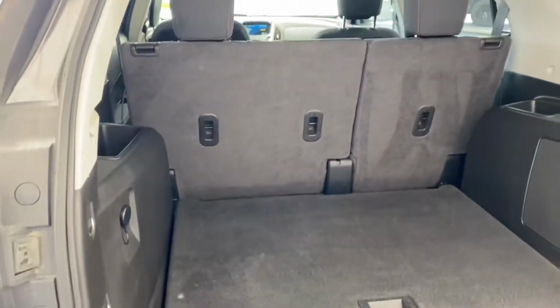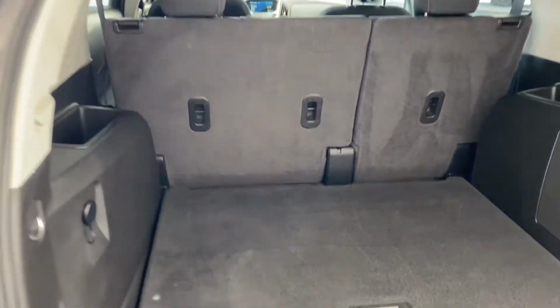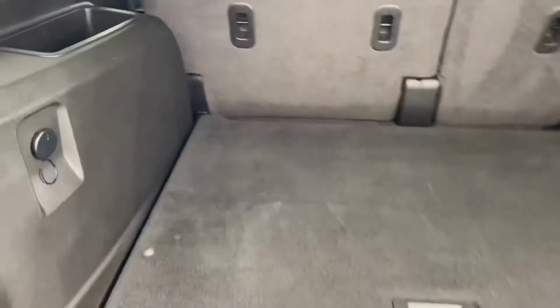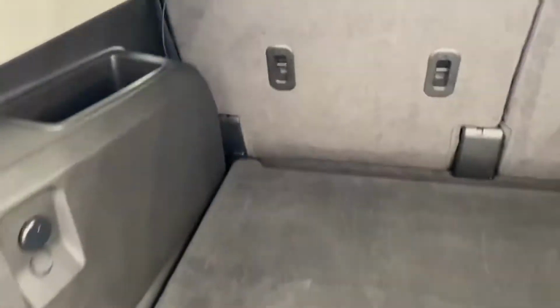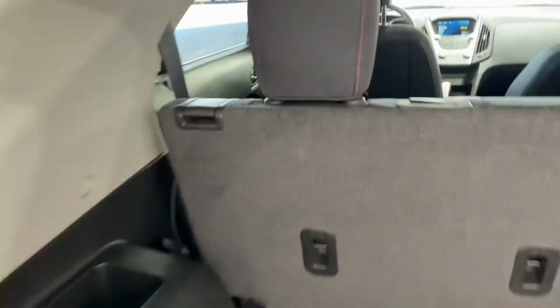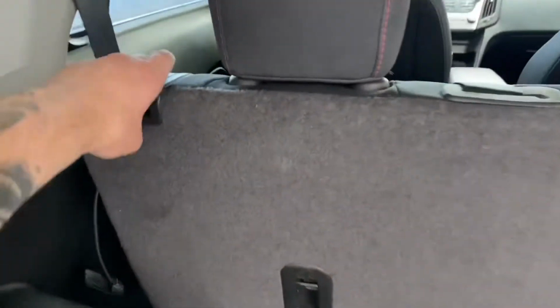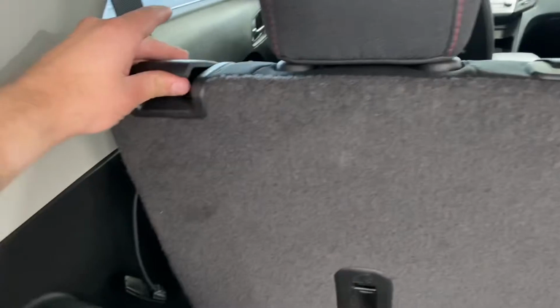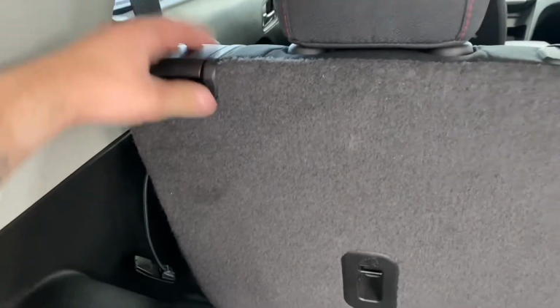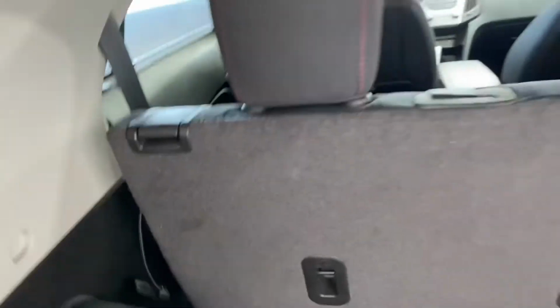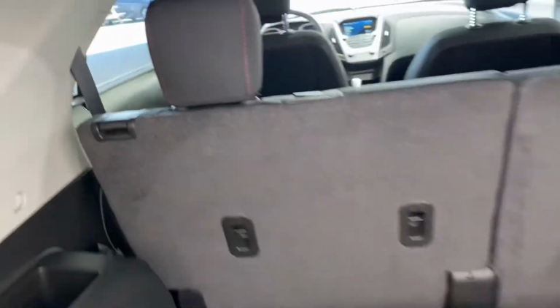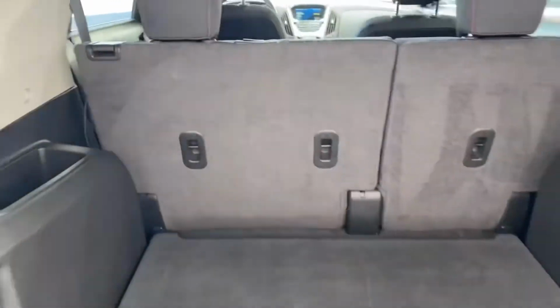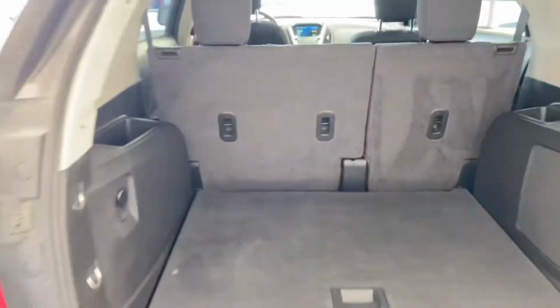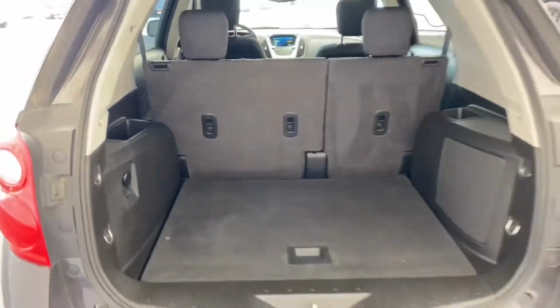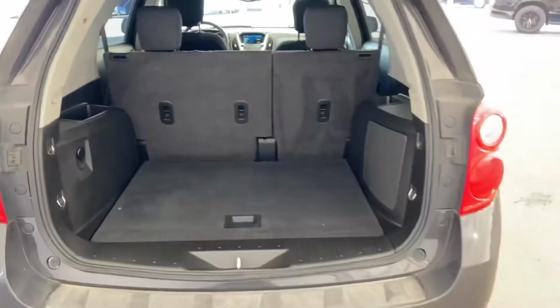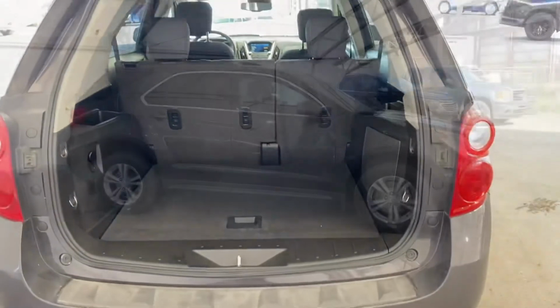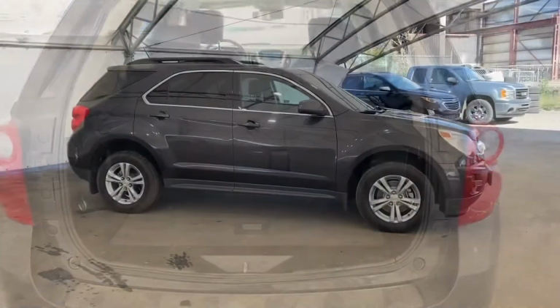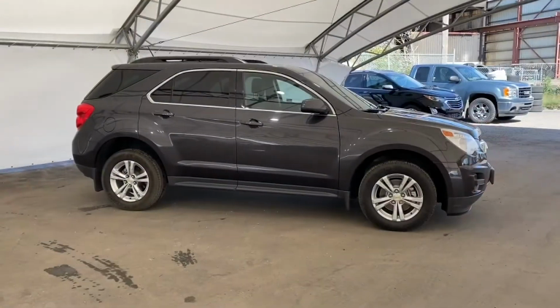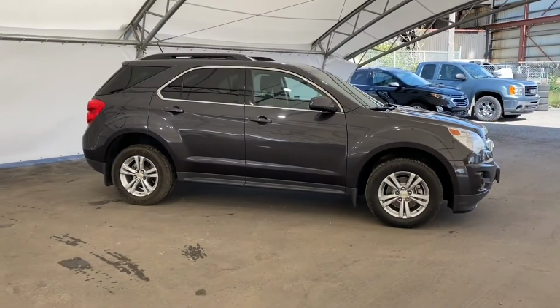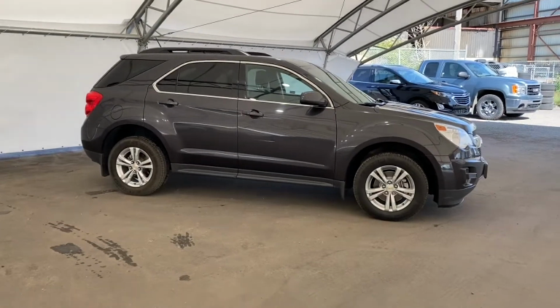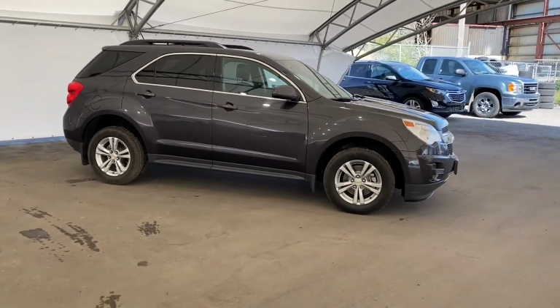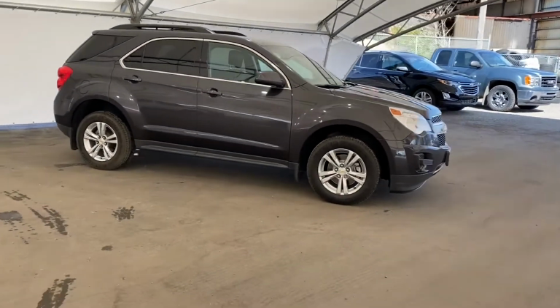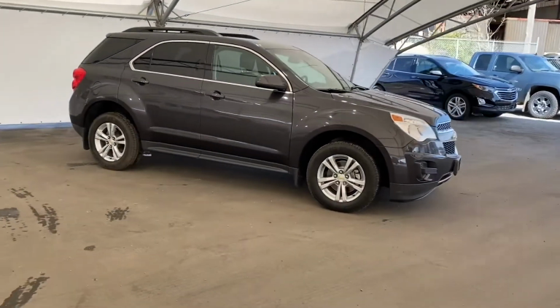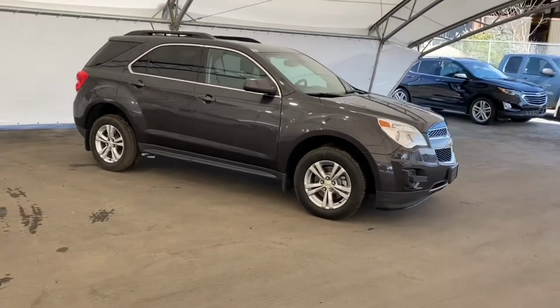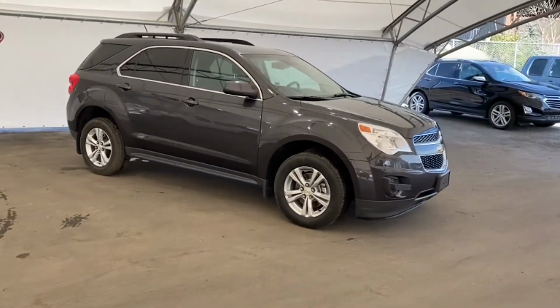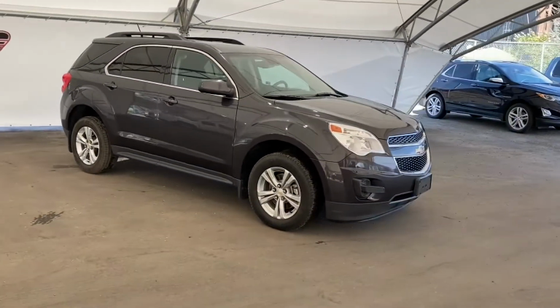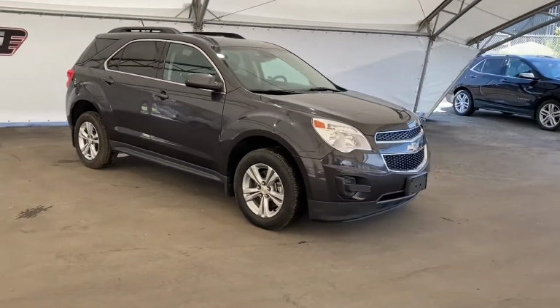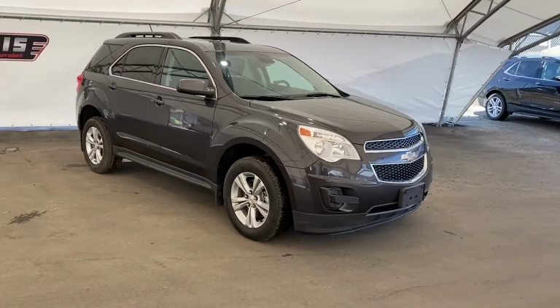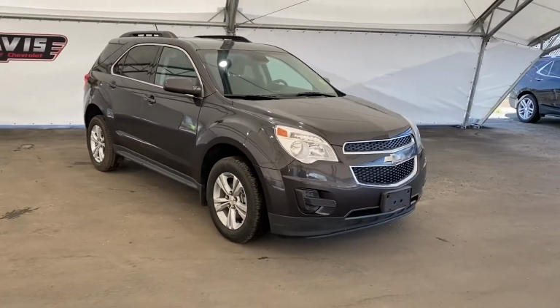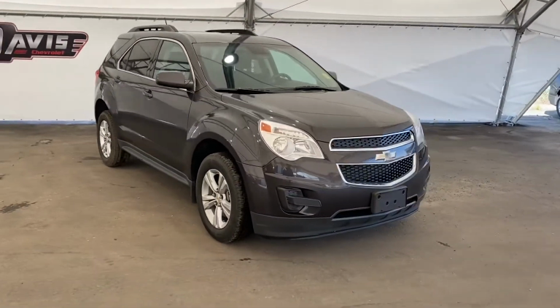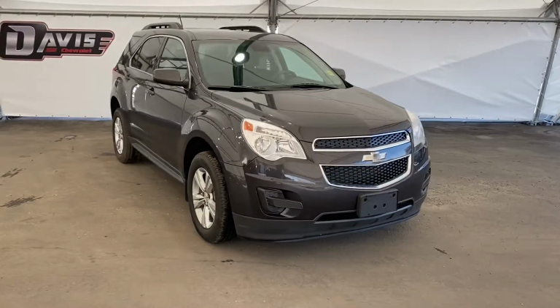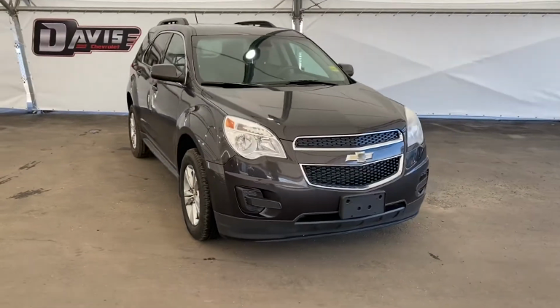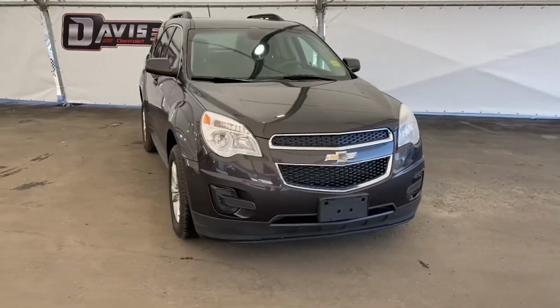And if you were to need more, super simple — just pull these. Those seats will fold down and give you as much space as you need. For more information or to book a test drive, make sure to call and book an appointment with one of our awesome sales associates at Davis Chevrolet in Airdrie.